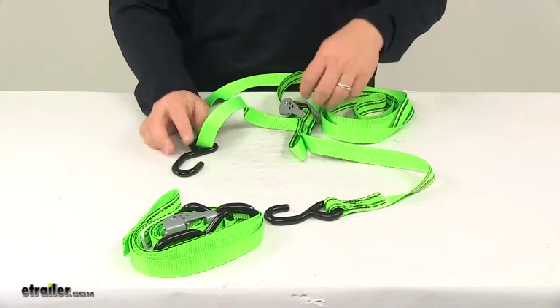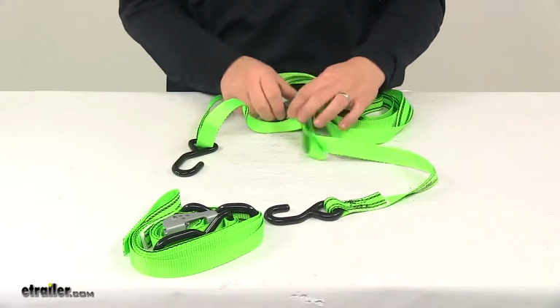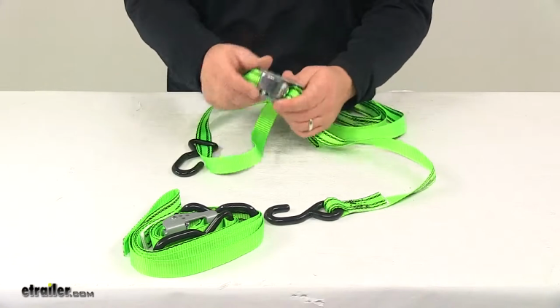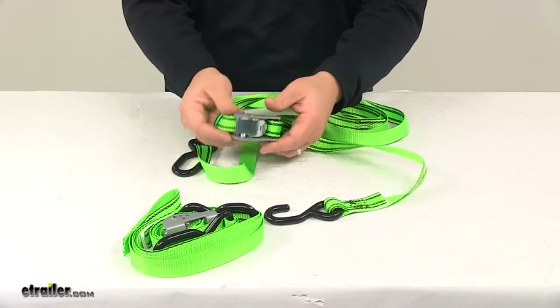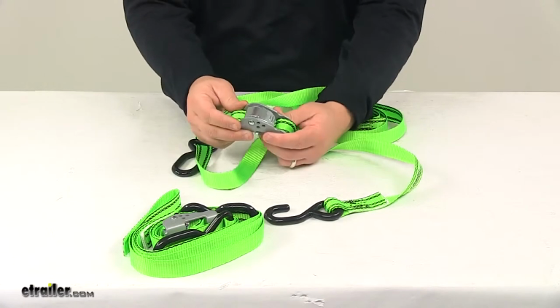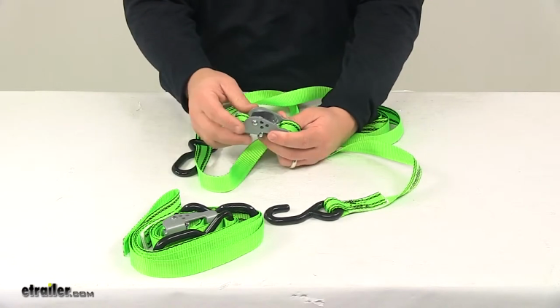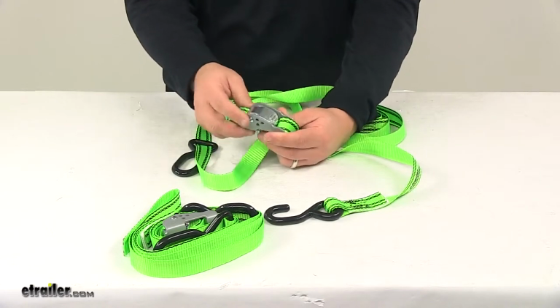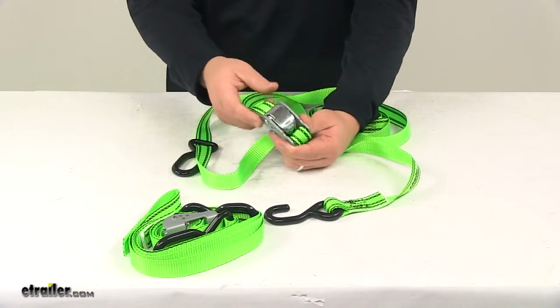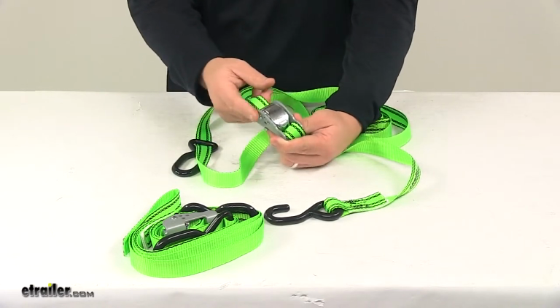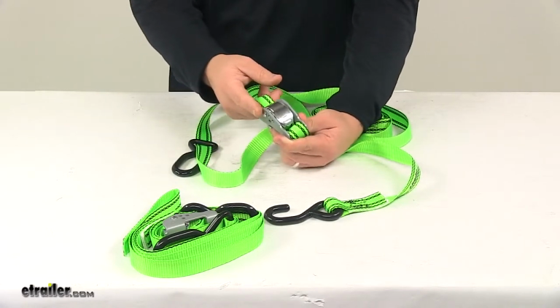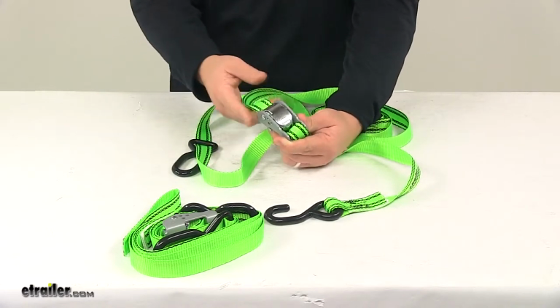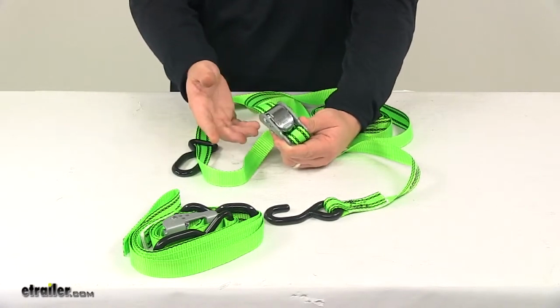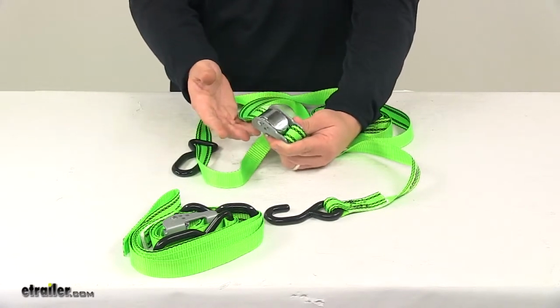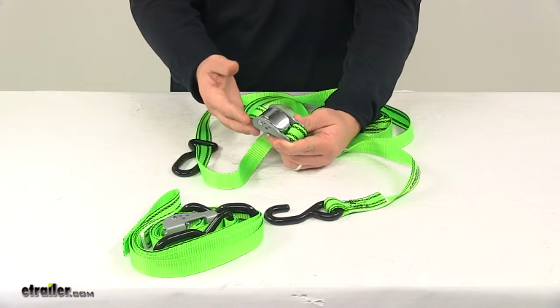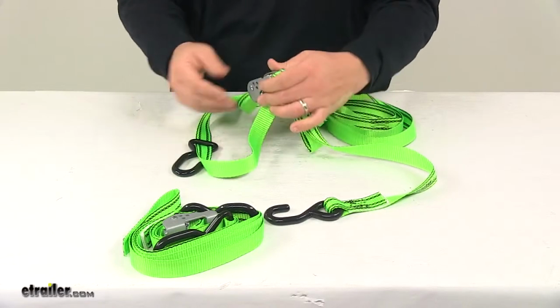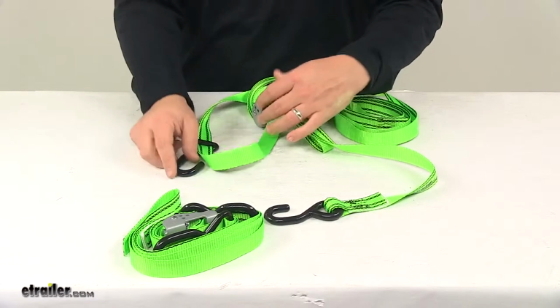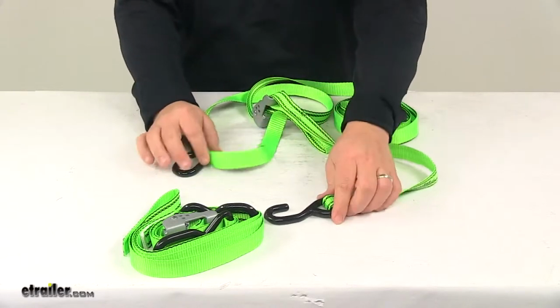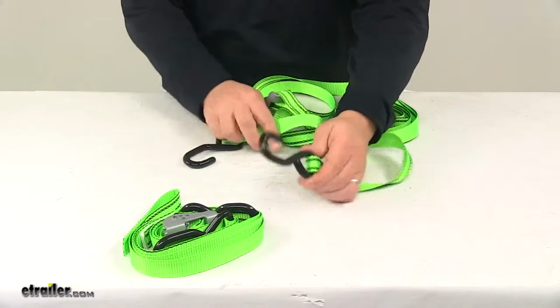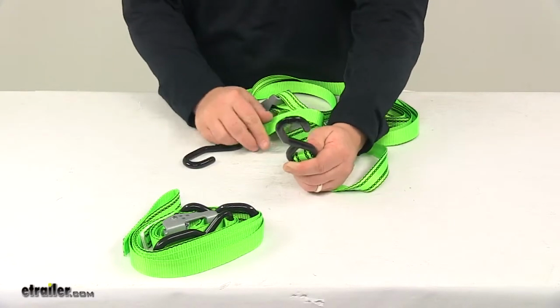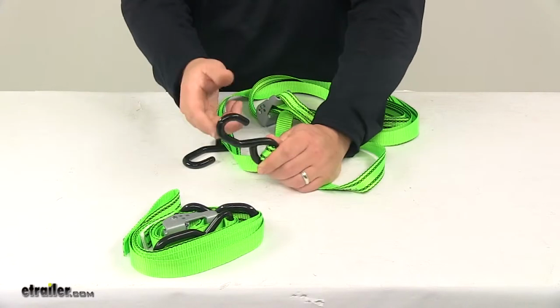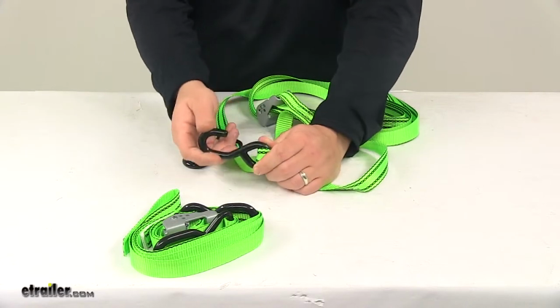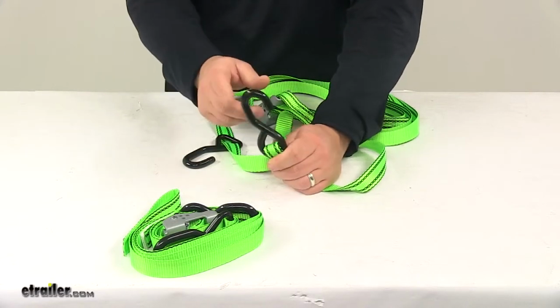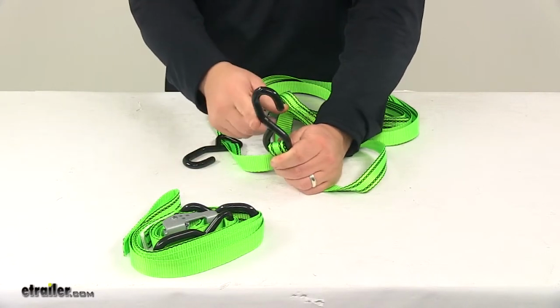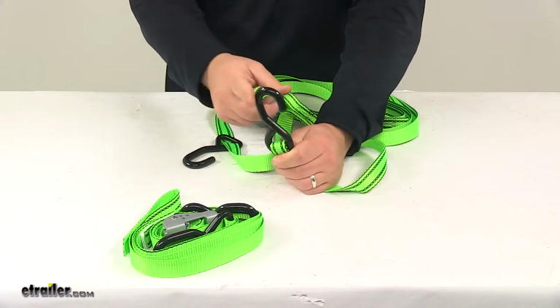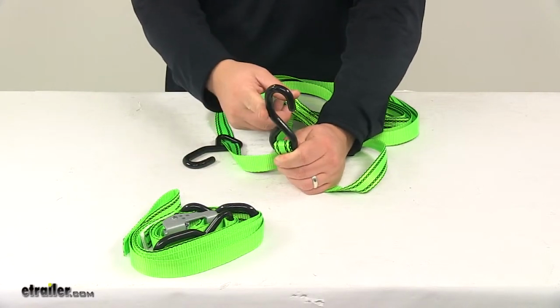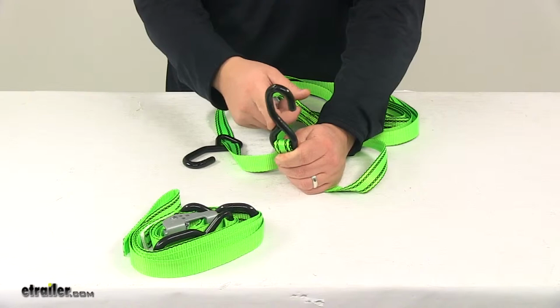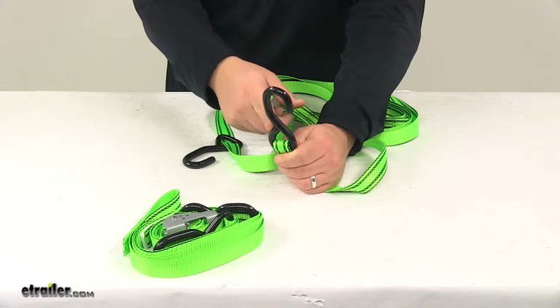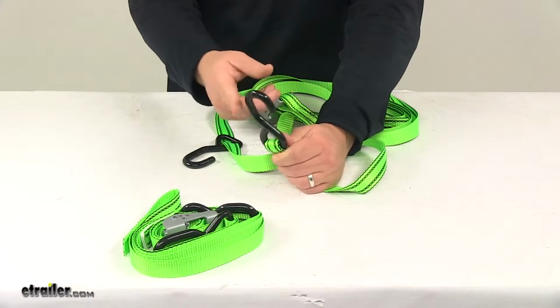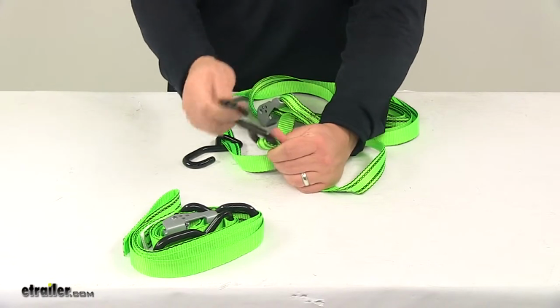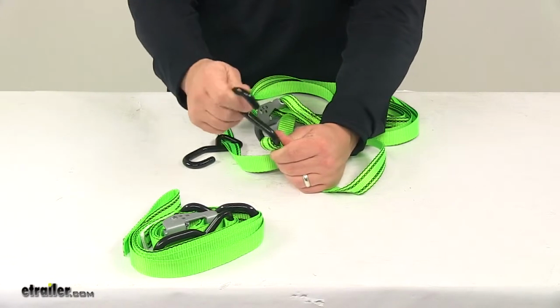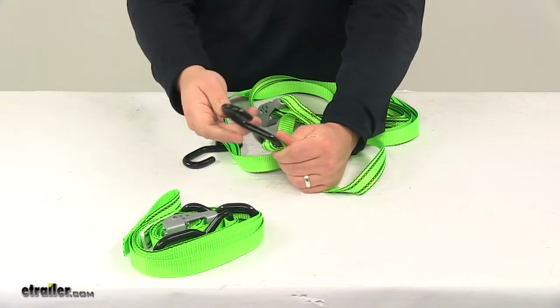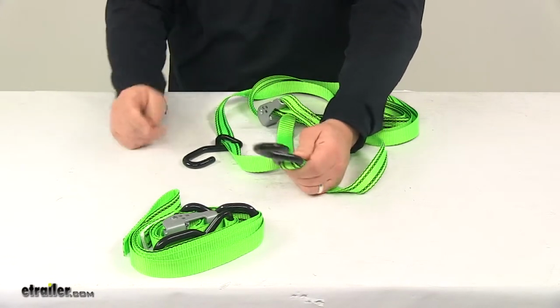The buckle right here is steel construction and features a protective finishing to keep them safe from rust and corrosion. The S hooks on the unit are also made from steel and they're coated with a vinyl coating, so it's going to keep them from scratching anything they come into contact with.